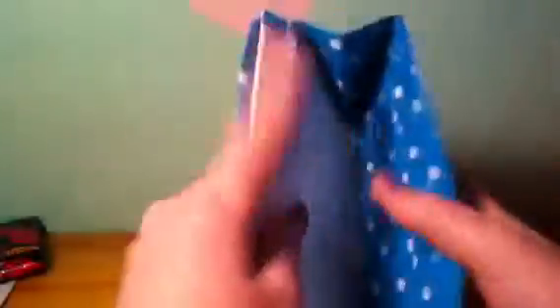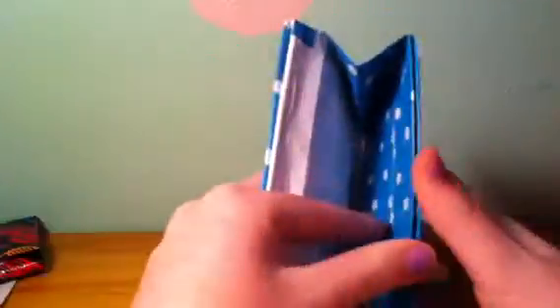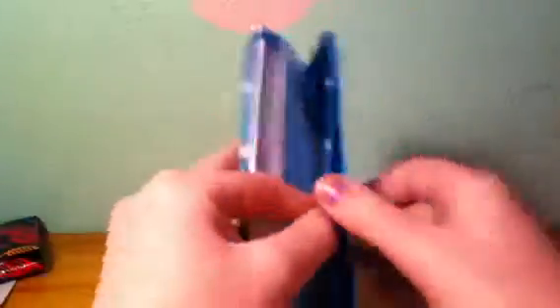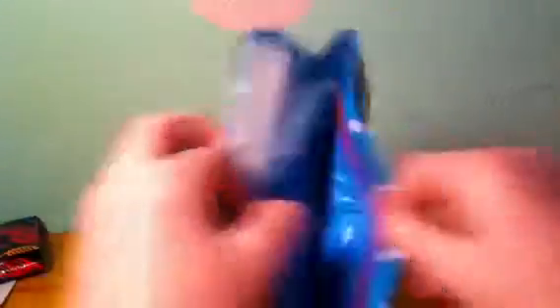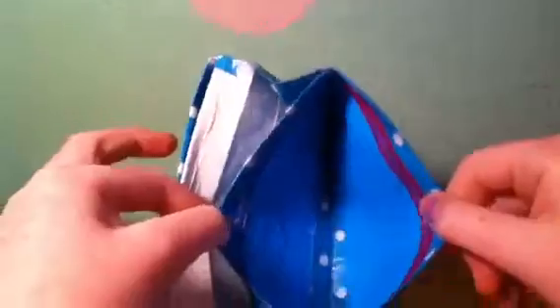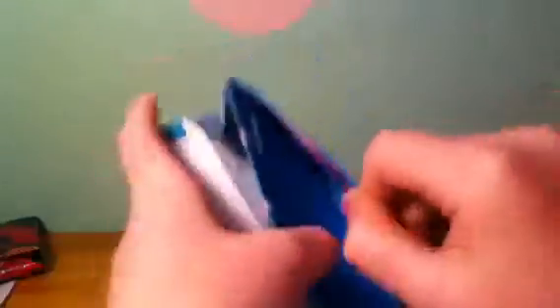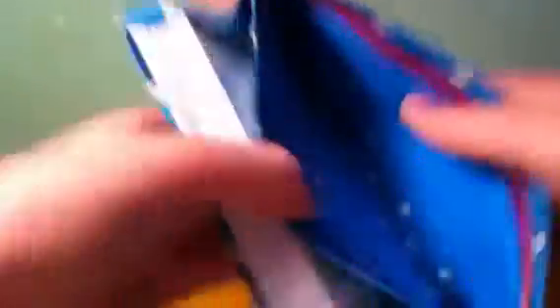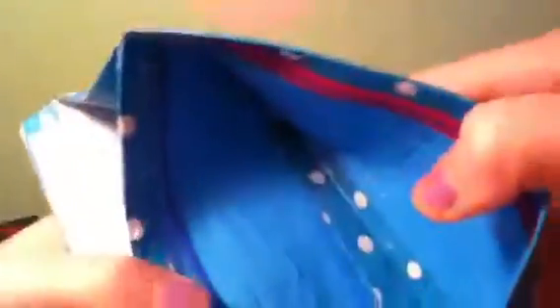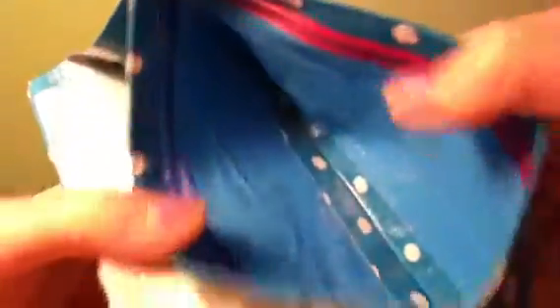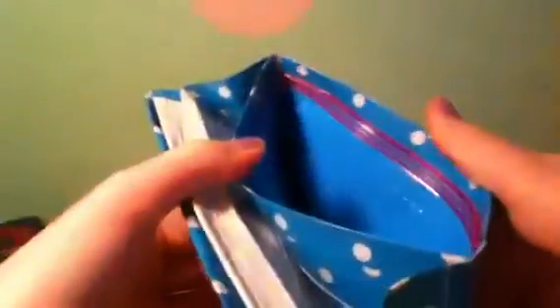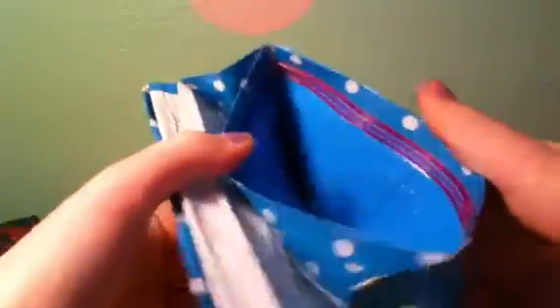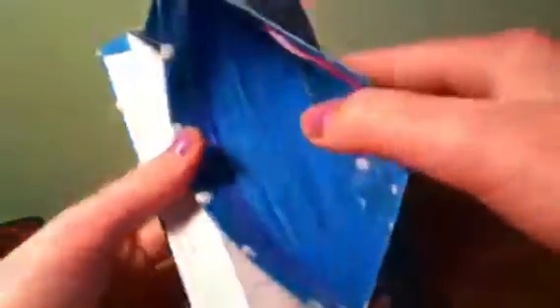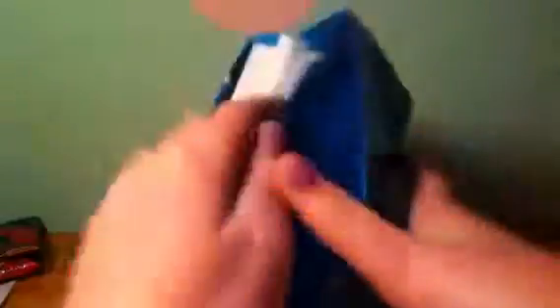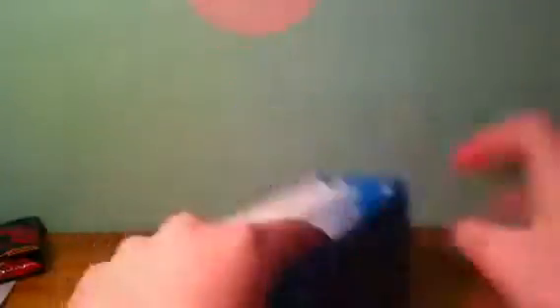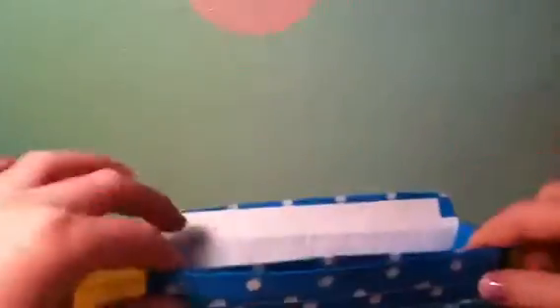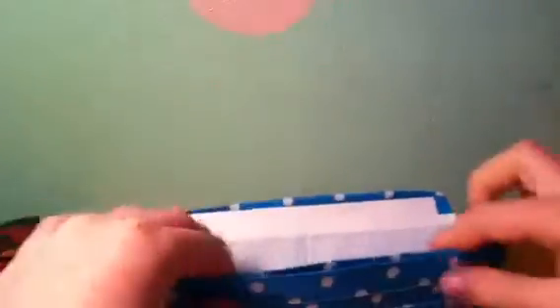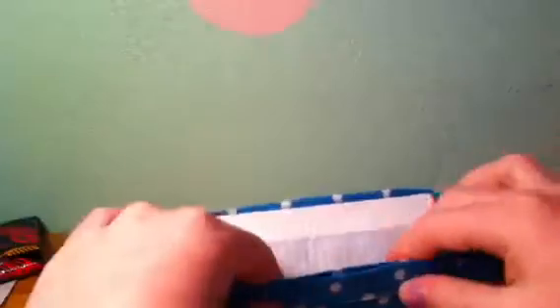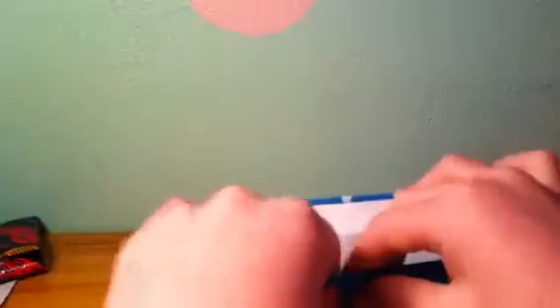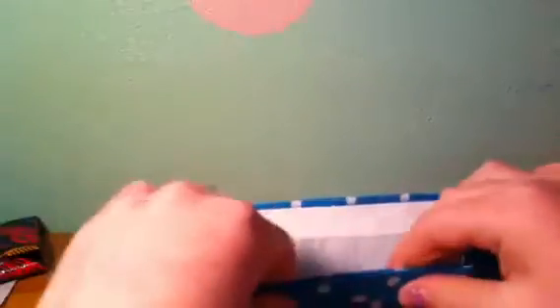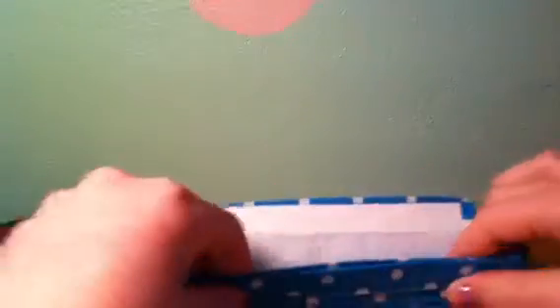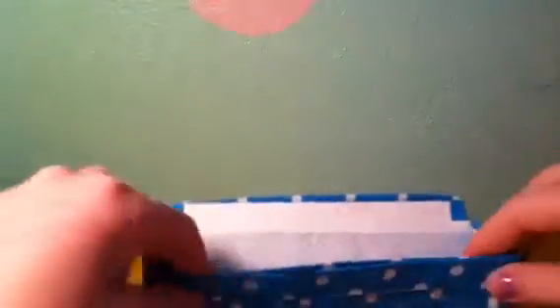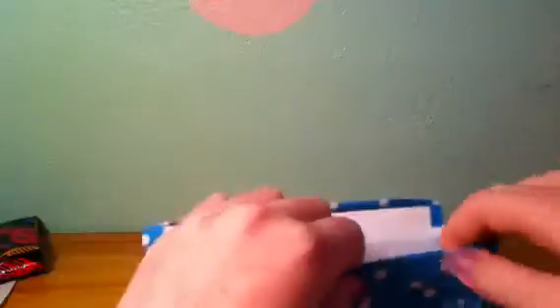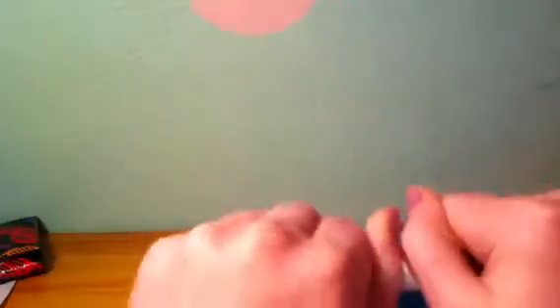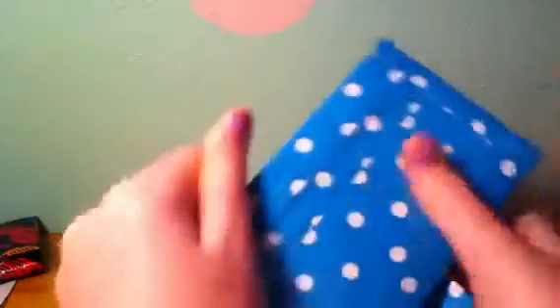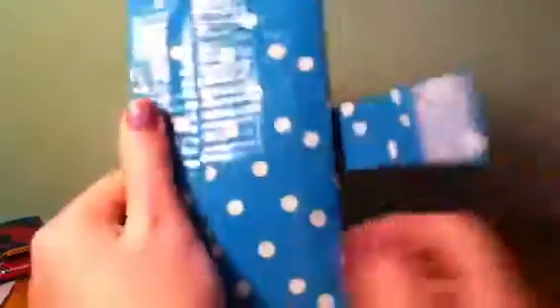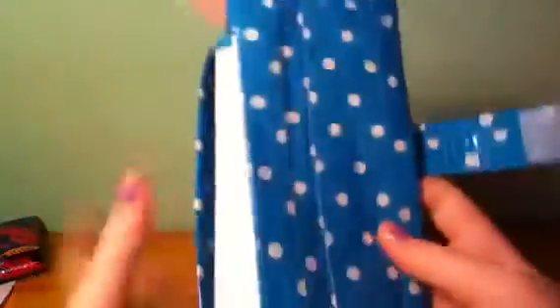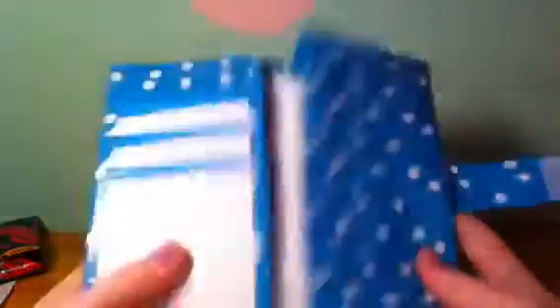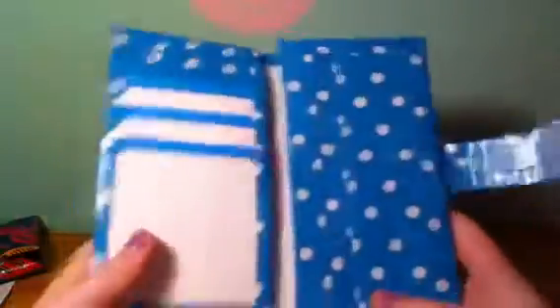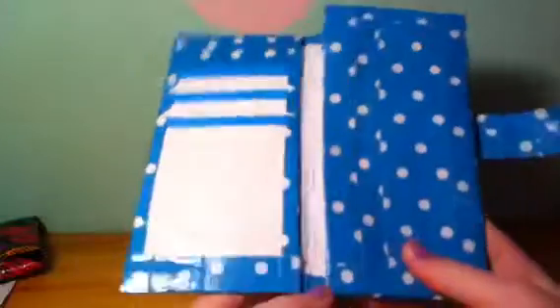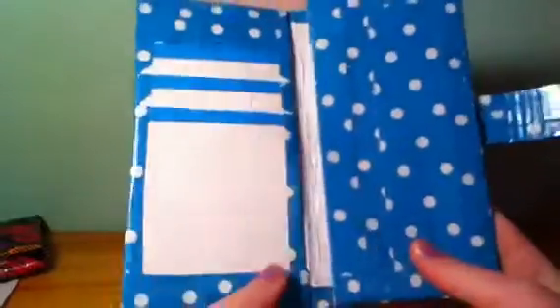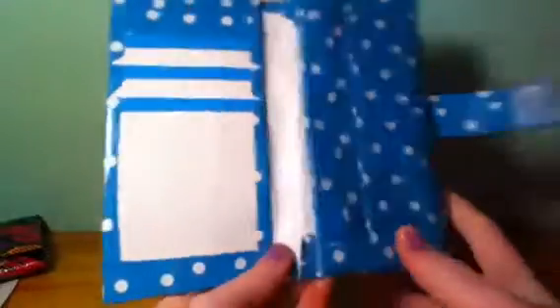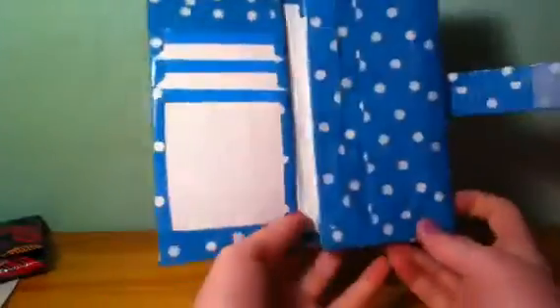Right here is a ziploc pouch with no sticky and a double zip ziploc. That is pretty much the wallet.